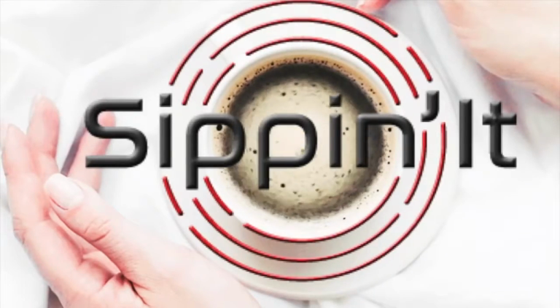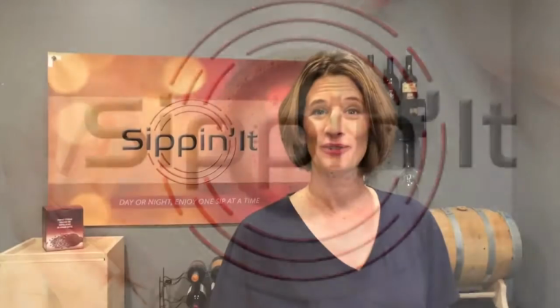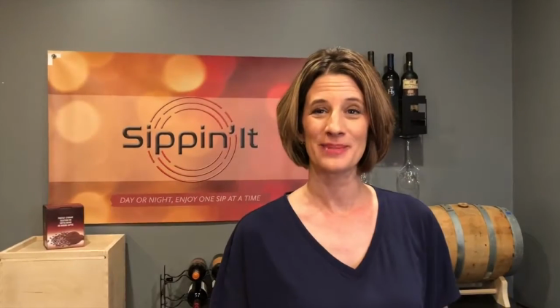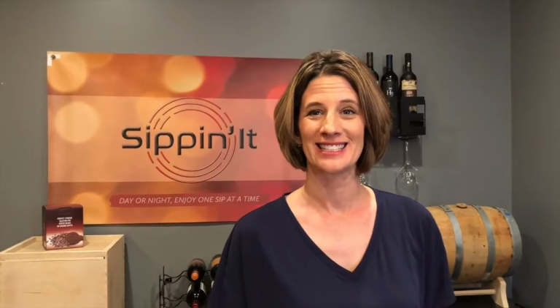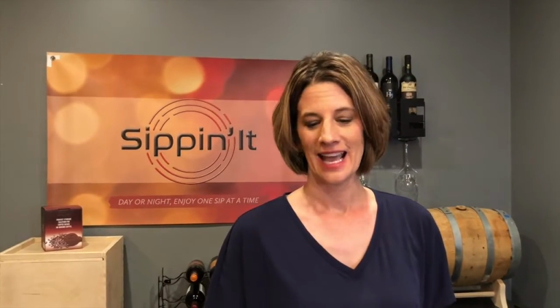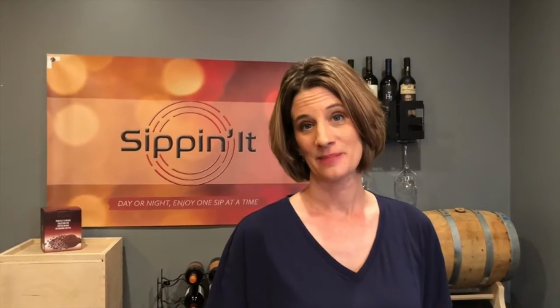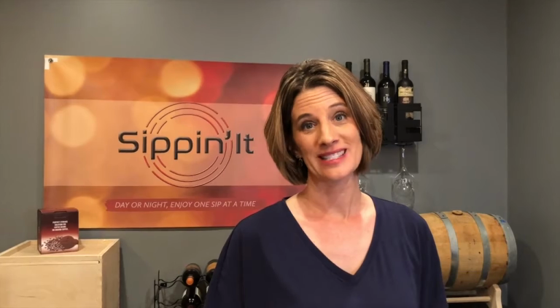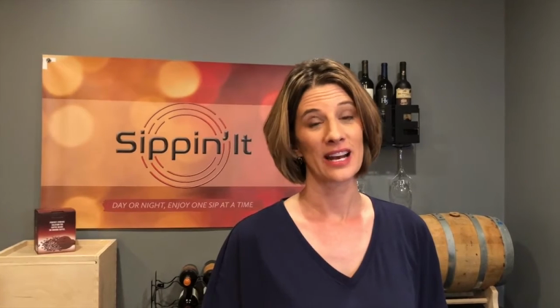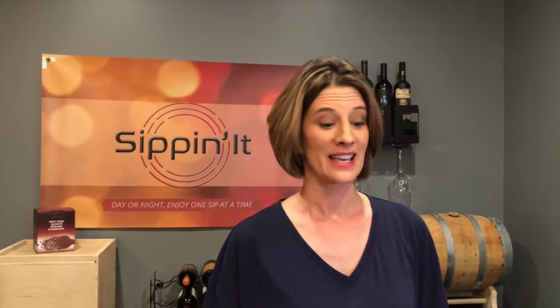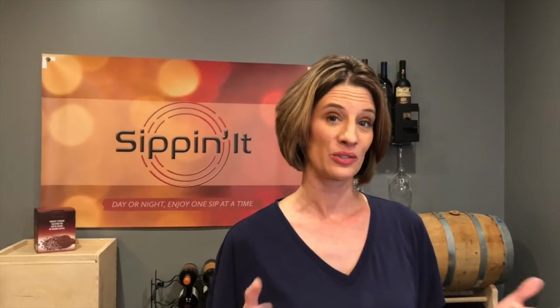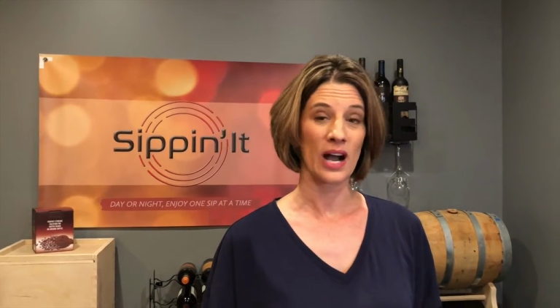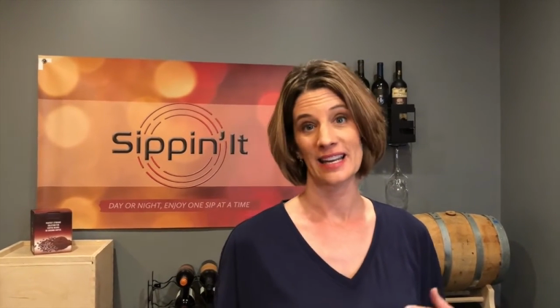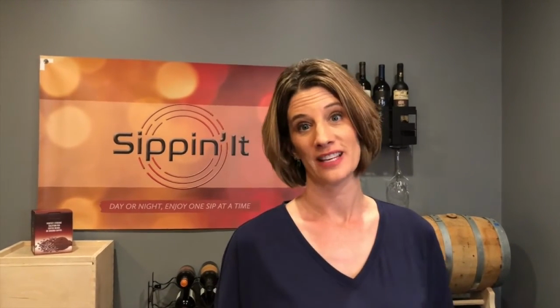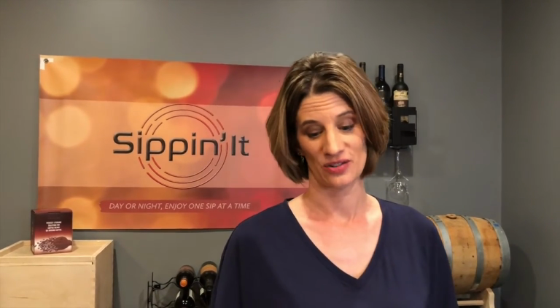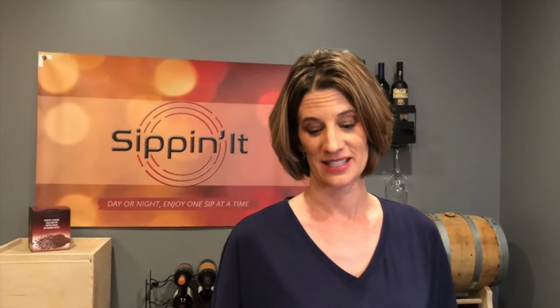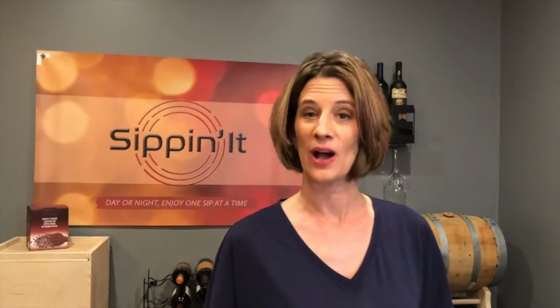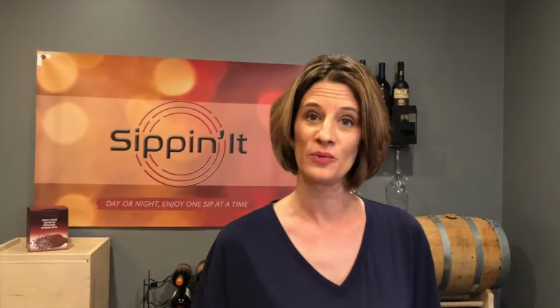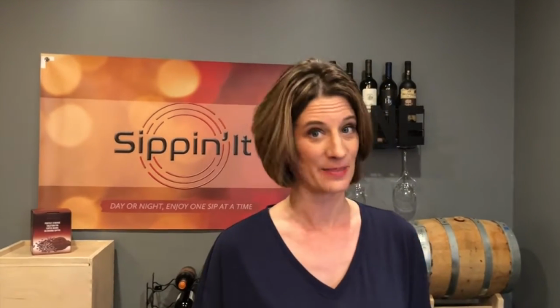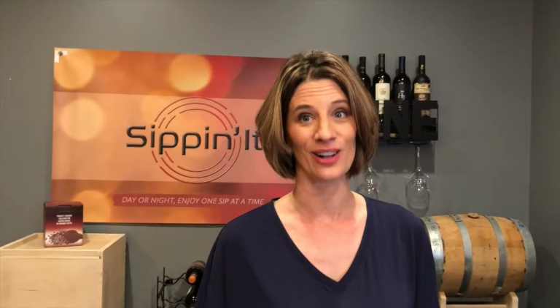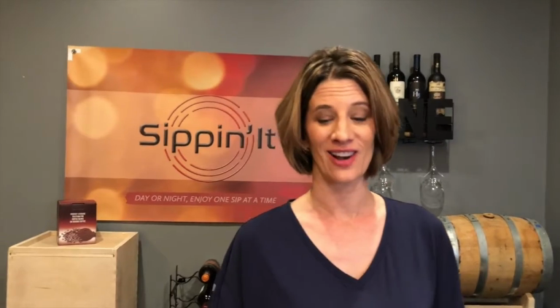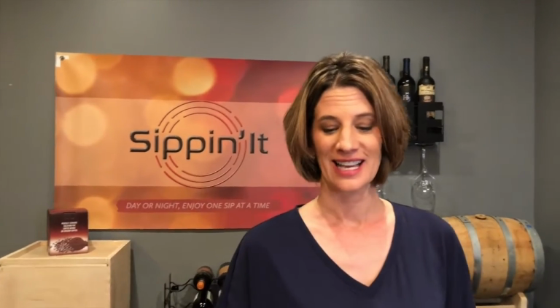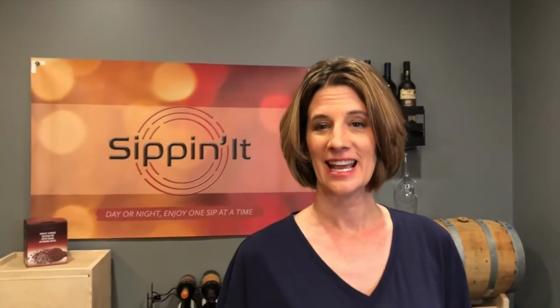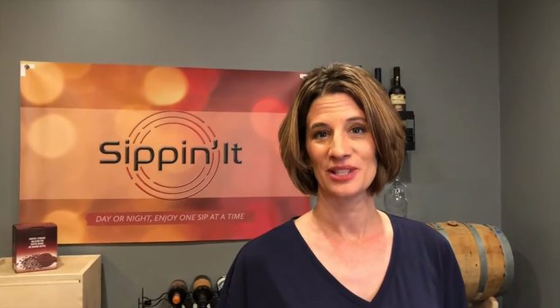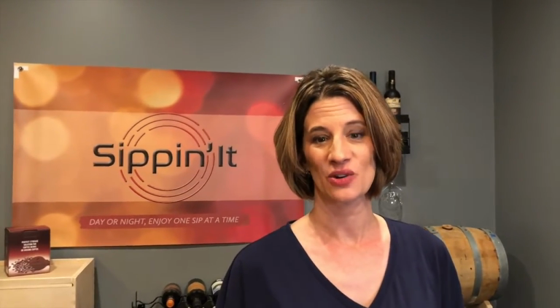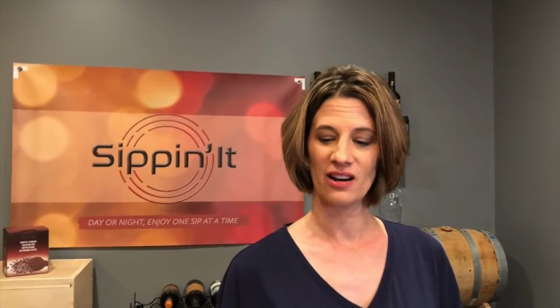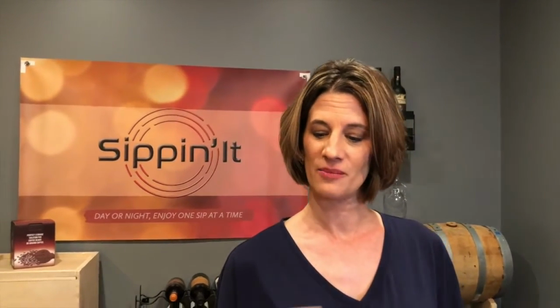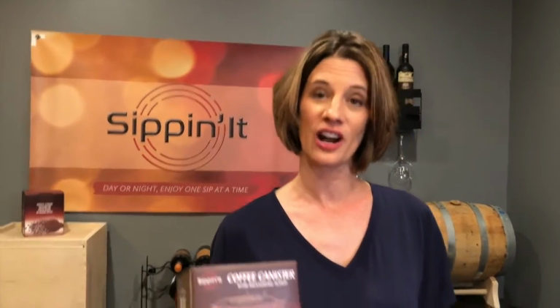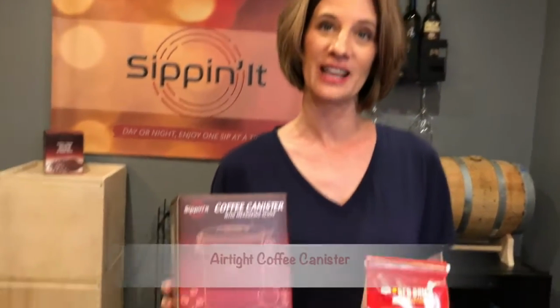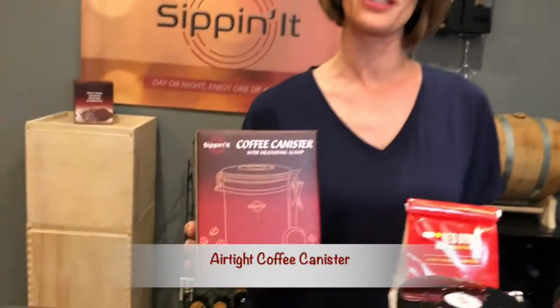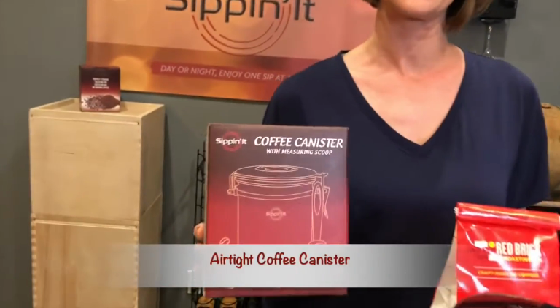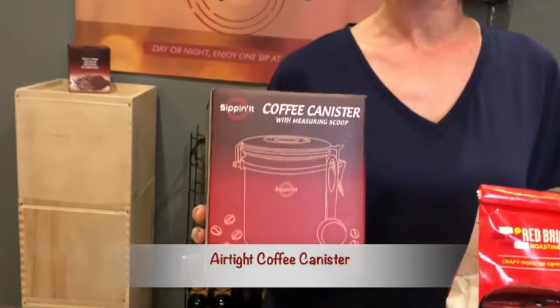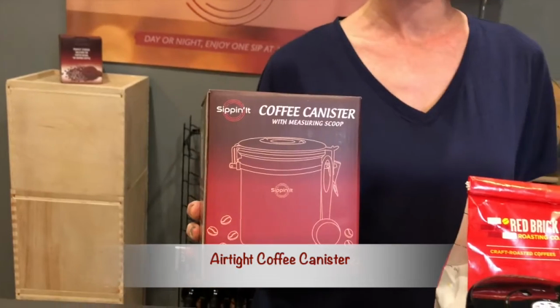Hello from Sippin' It. At Sippin' It we sell products including wine and coffee accessories to help you with sippin' all day long. Today I'm going to be showing one of our coffee items, our Sippin' It coffee canister.